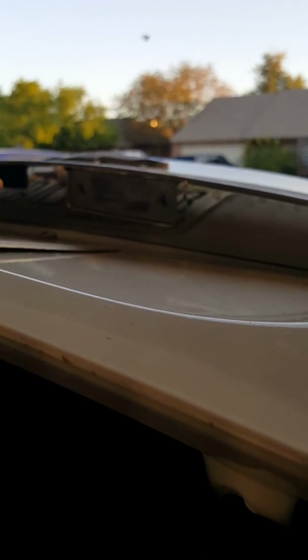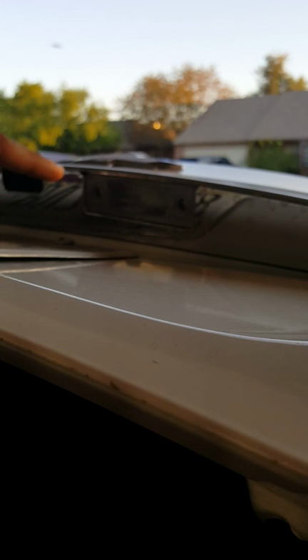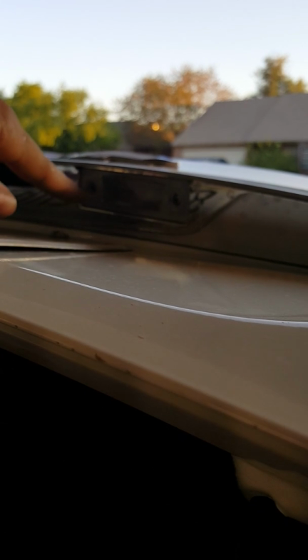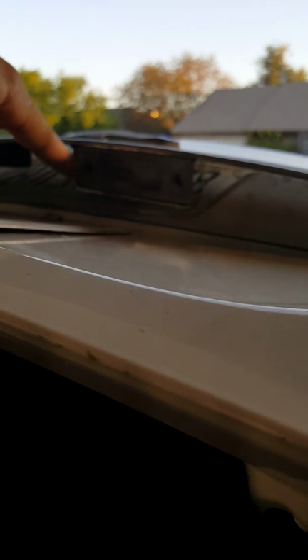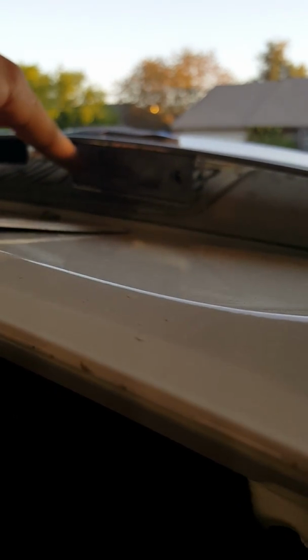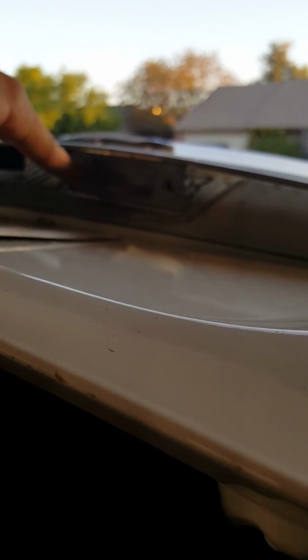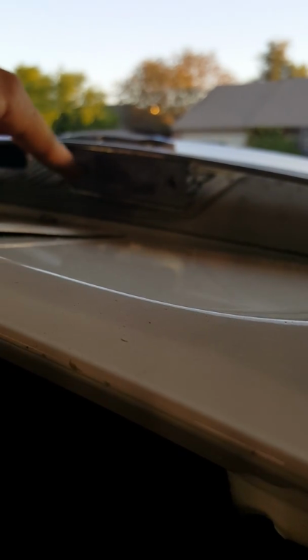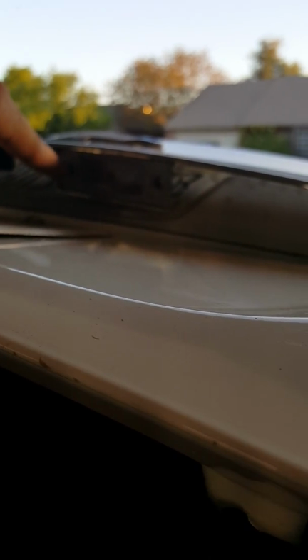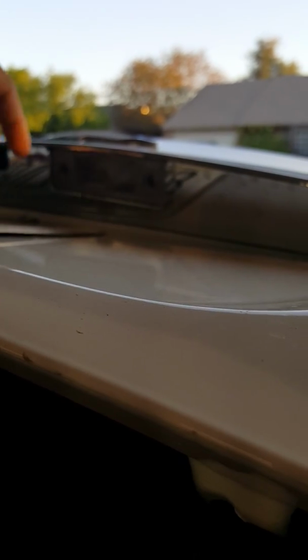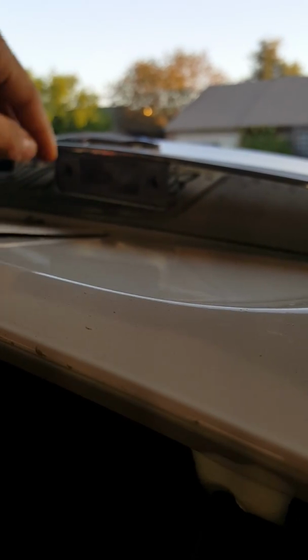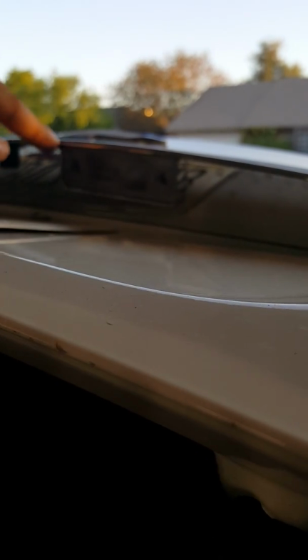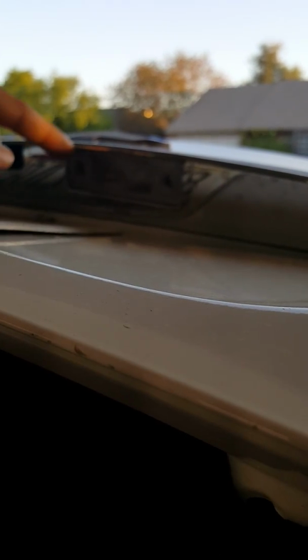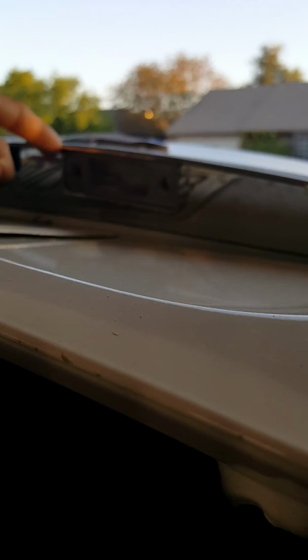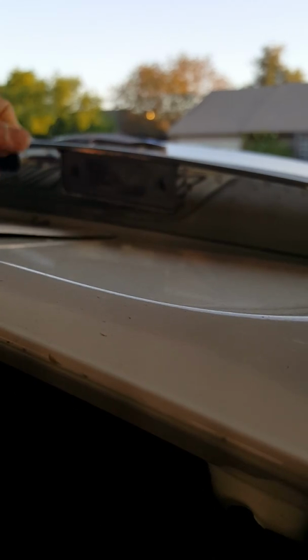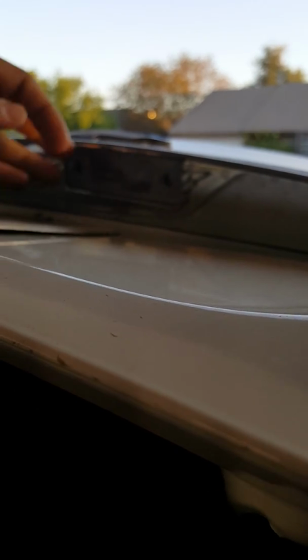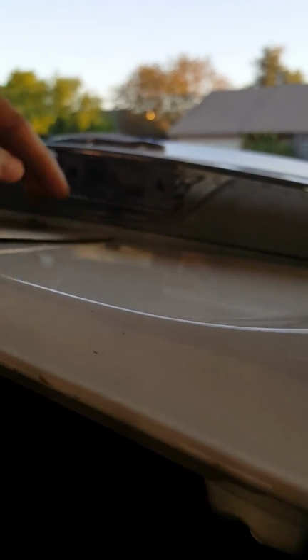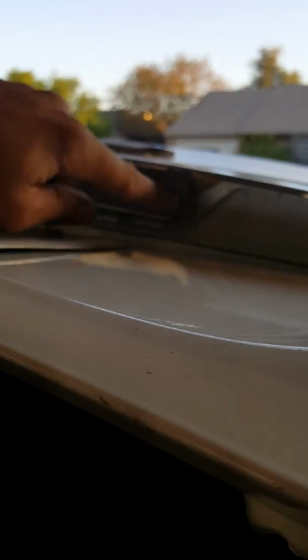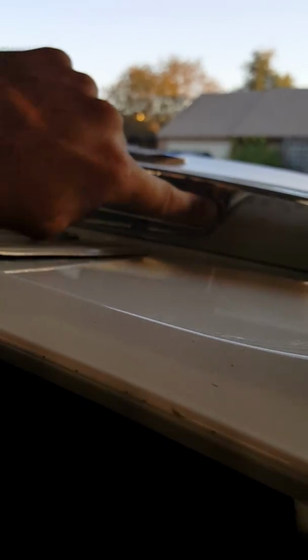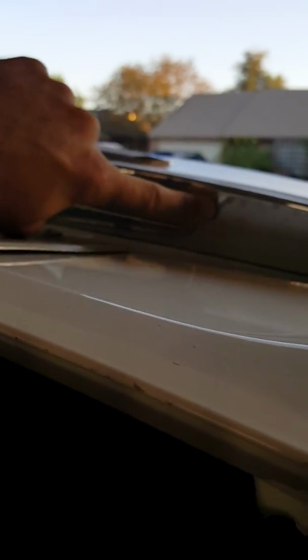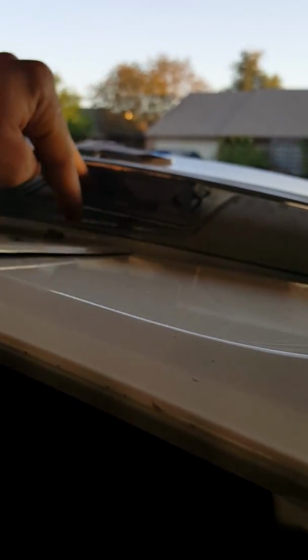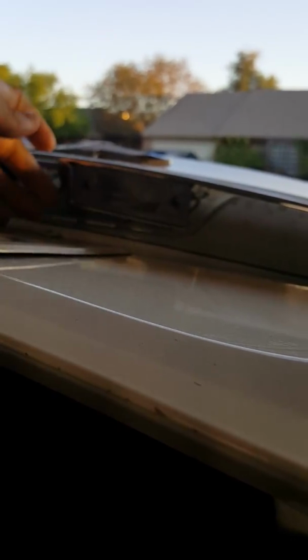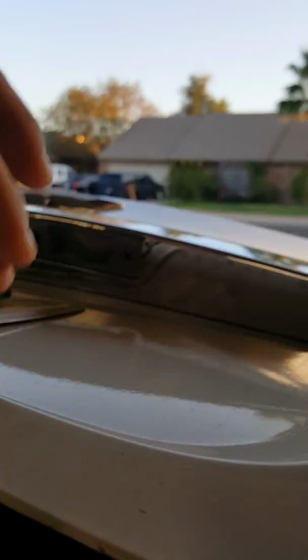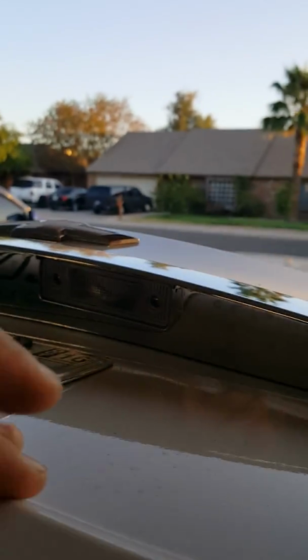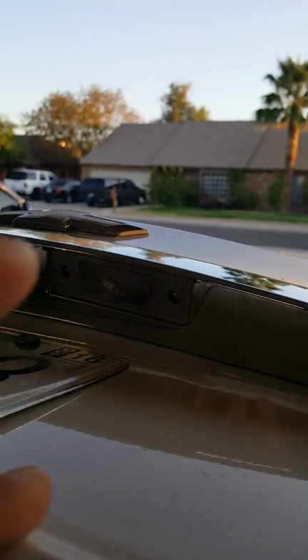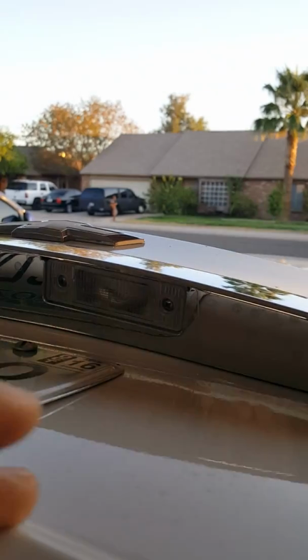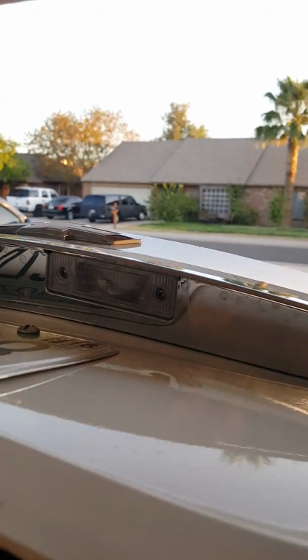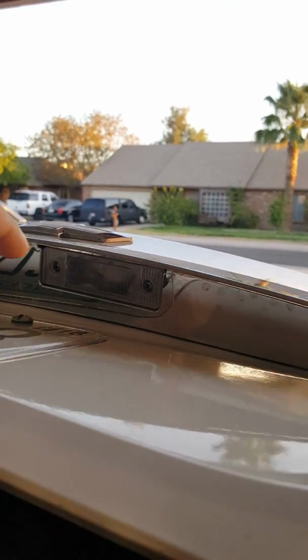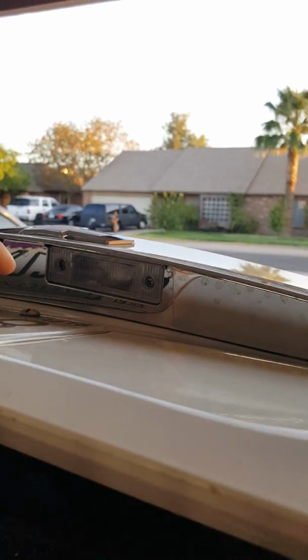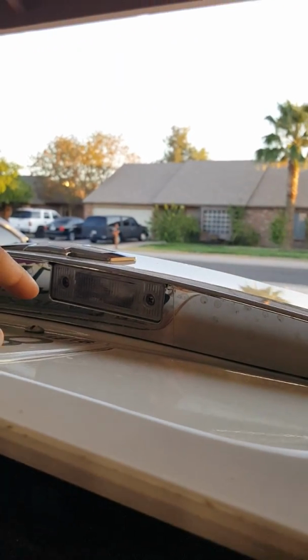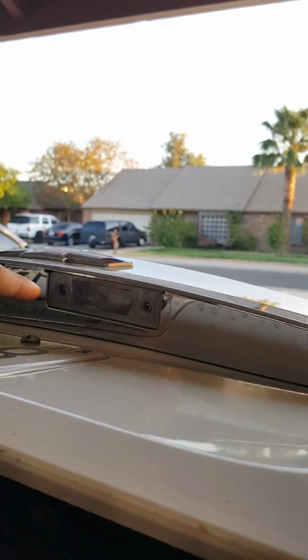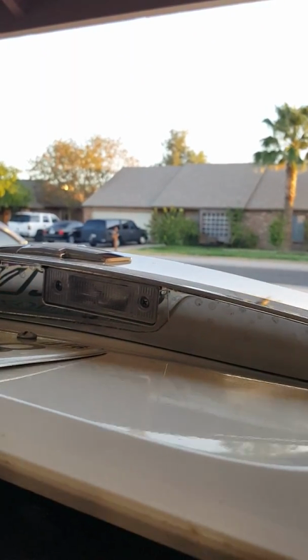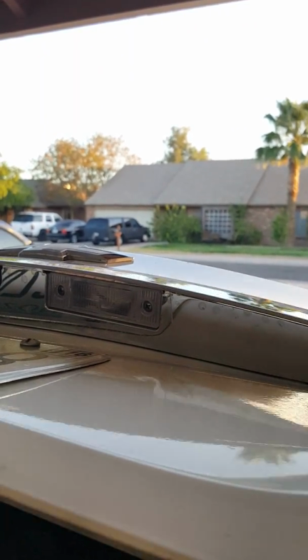It doesn't really take much. All I have is a Phillips screwdriver. I kind of pulled it out with my nail, pushed on one side, had the other side come out, and pulled it out. That's really all I've done.